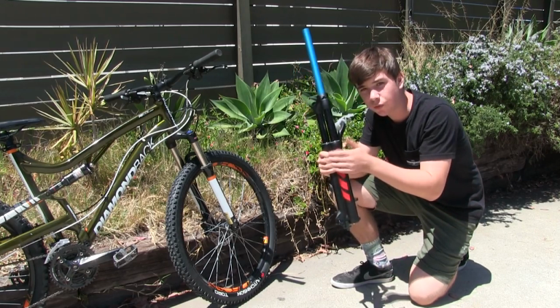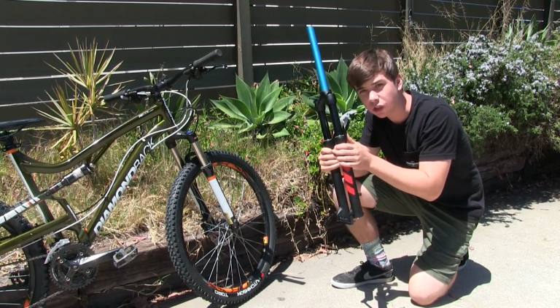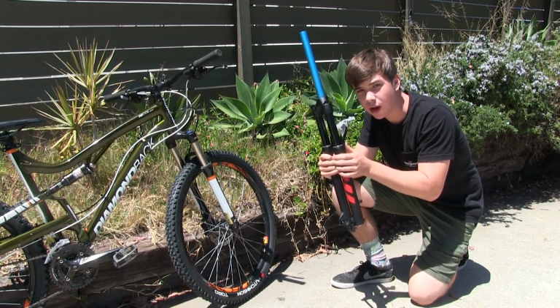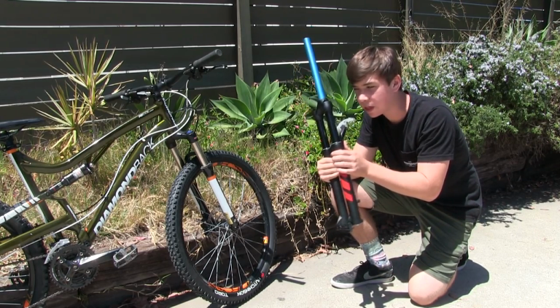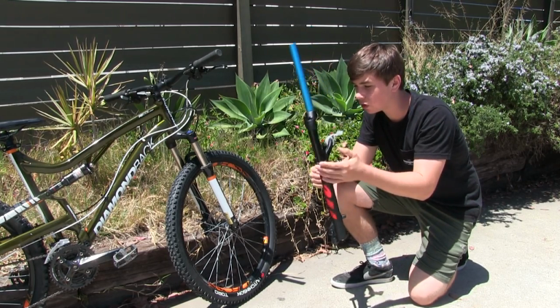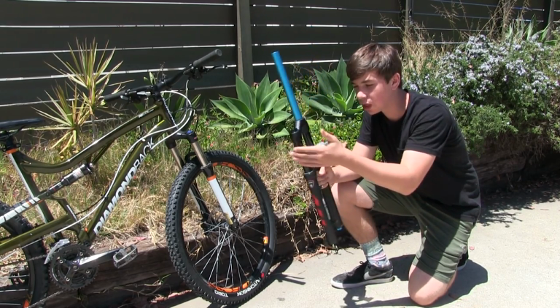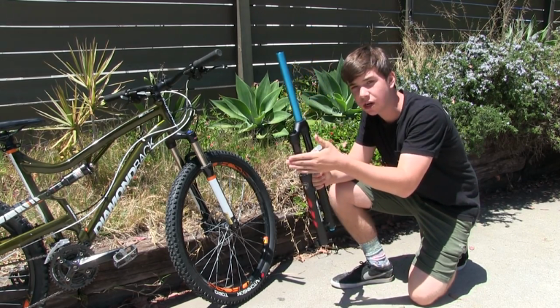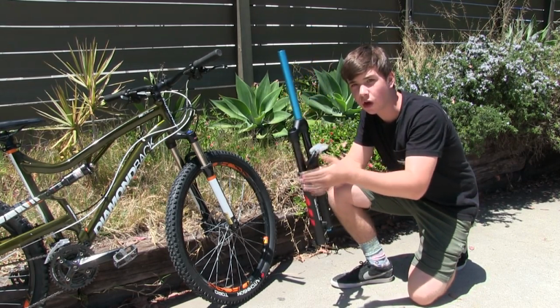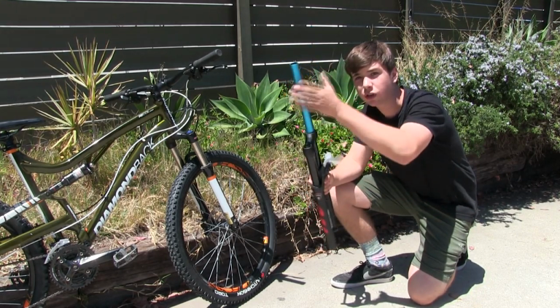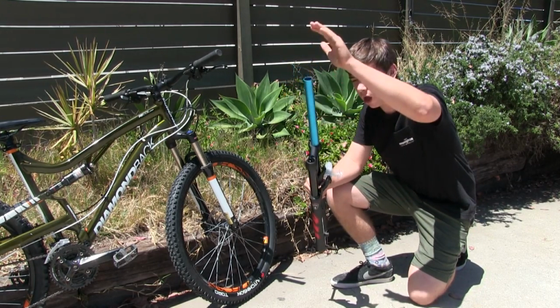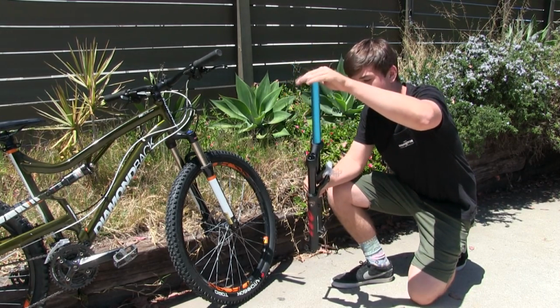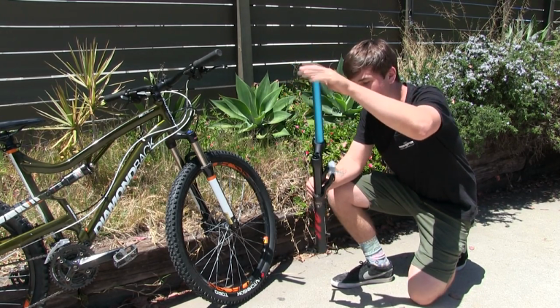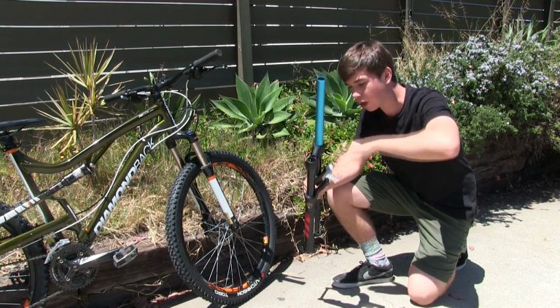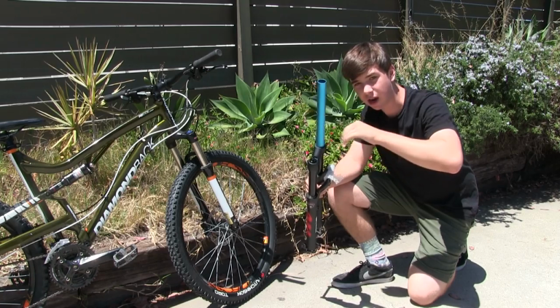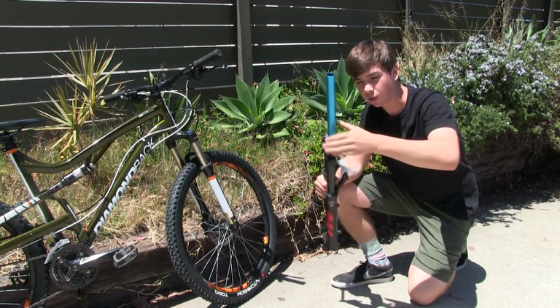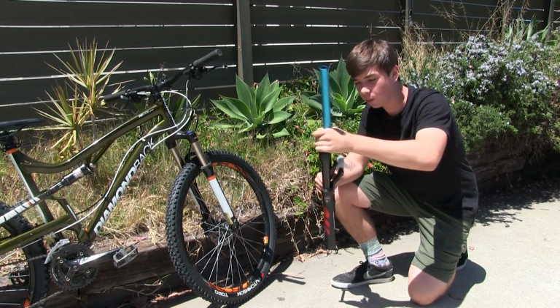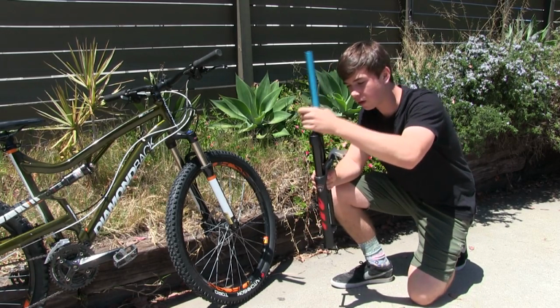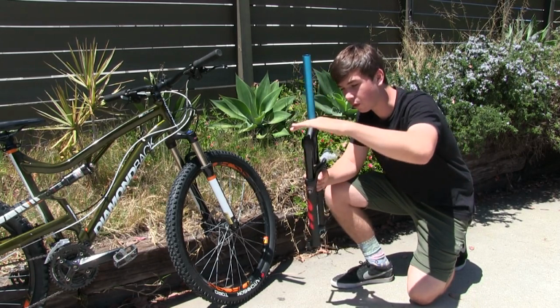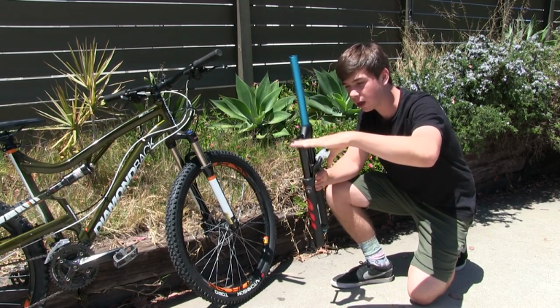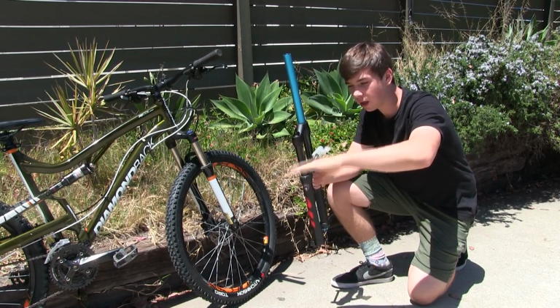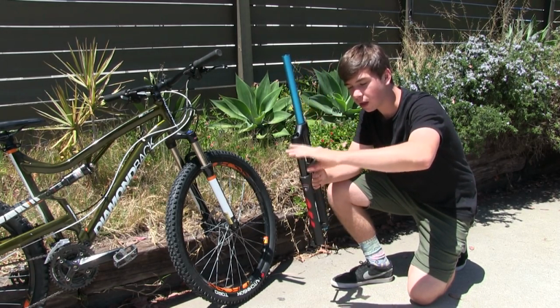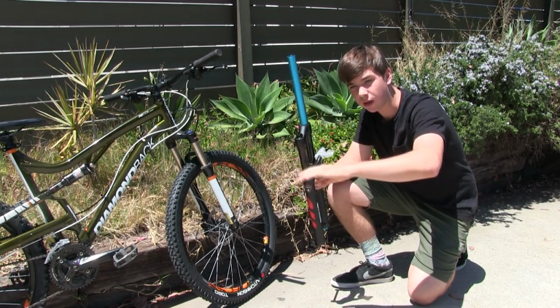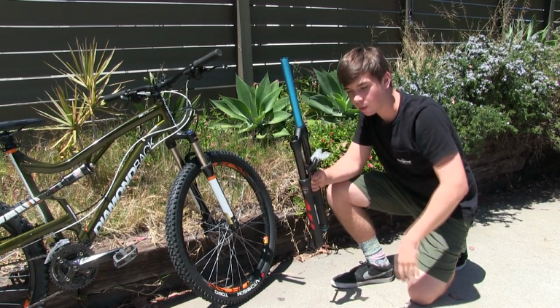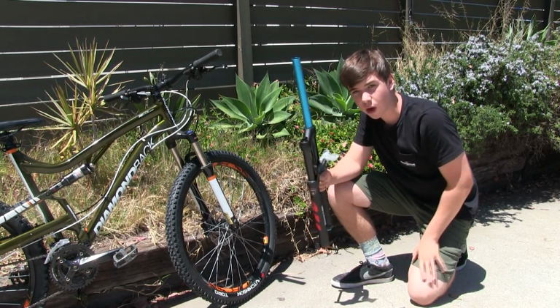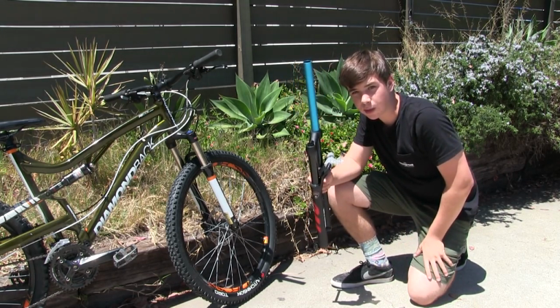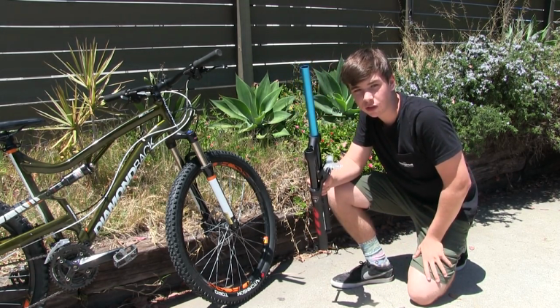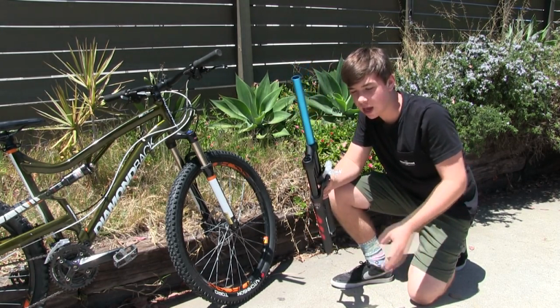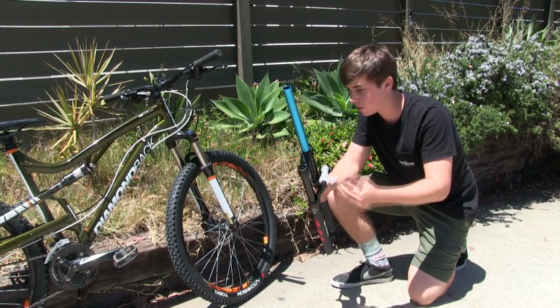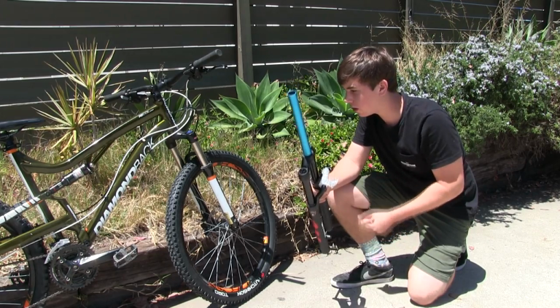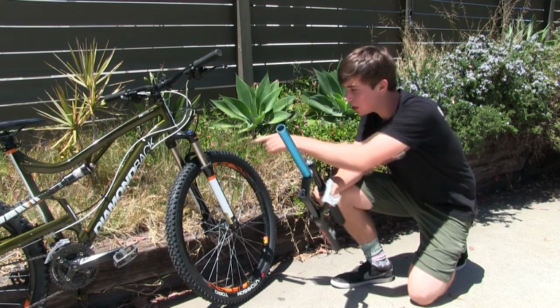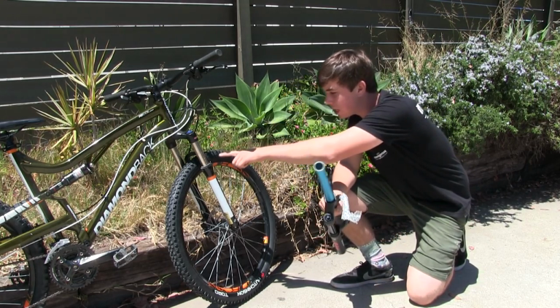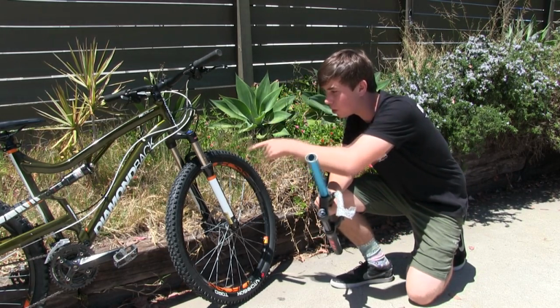This fork is solo air, which means there's no springs in here. It's all just compressed air. So when the fork goes down like that, when you hit a rock or something, it's just going to be the air moving around in there. But this one is a spring.